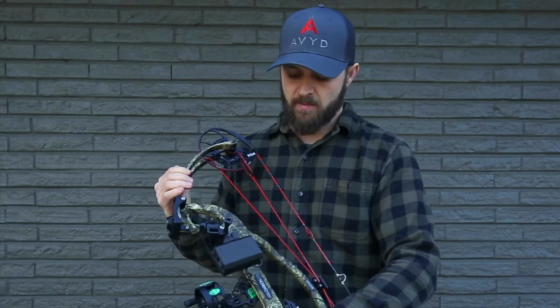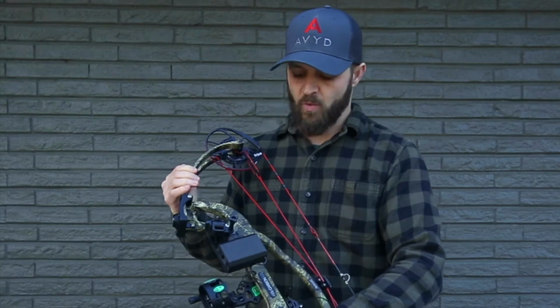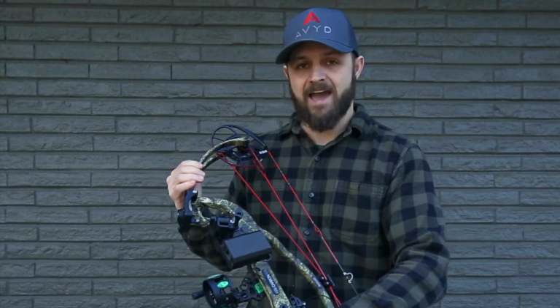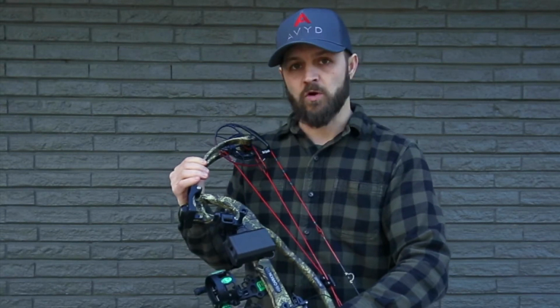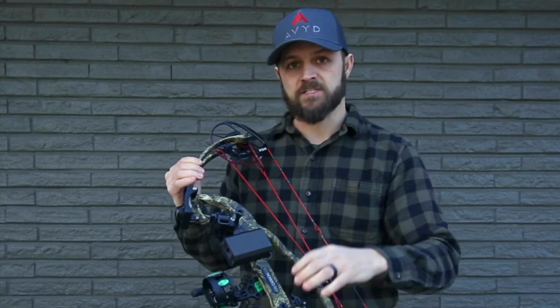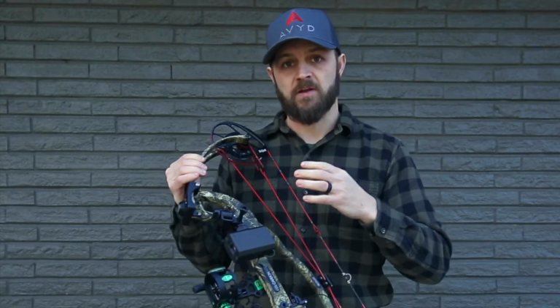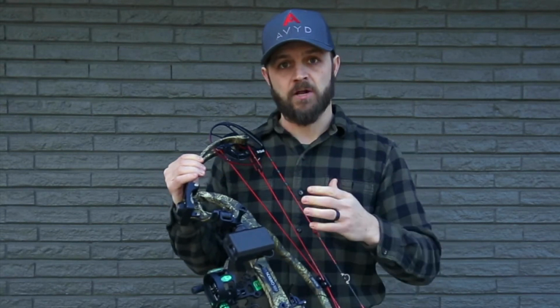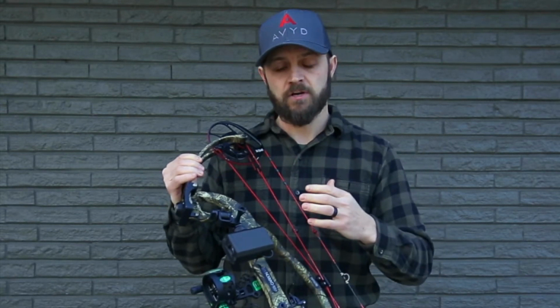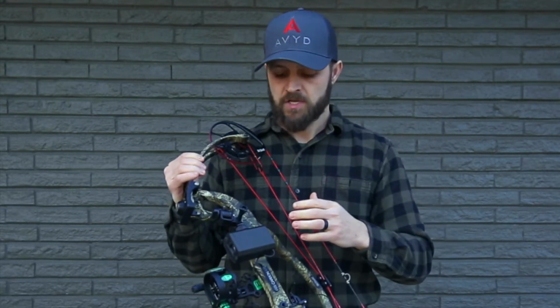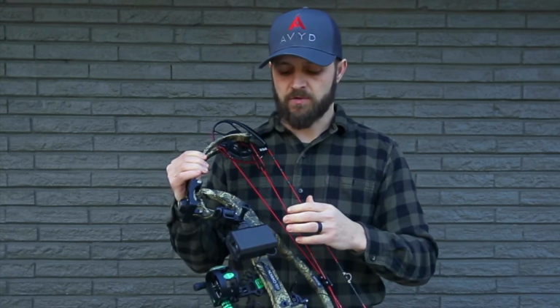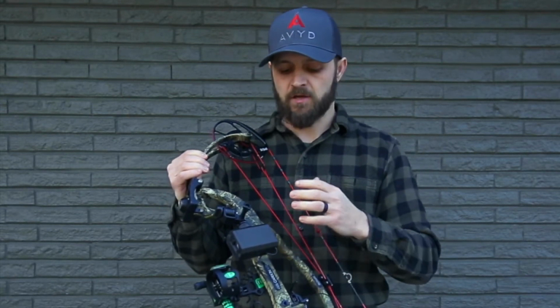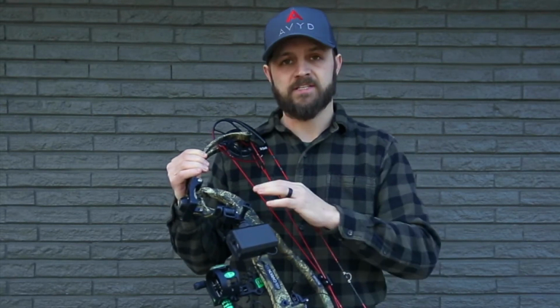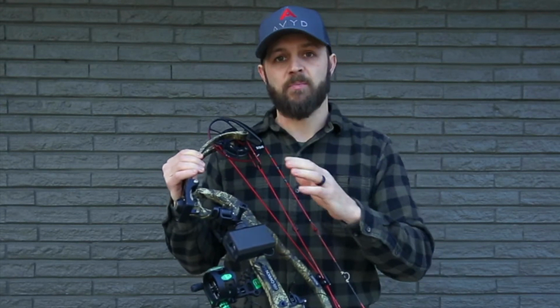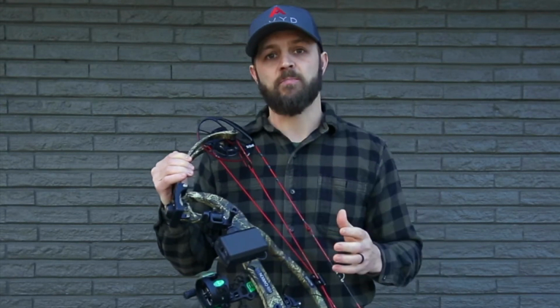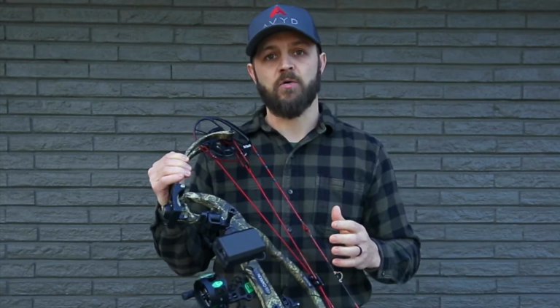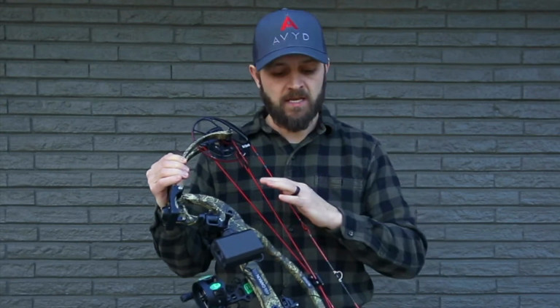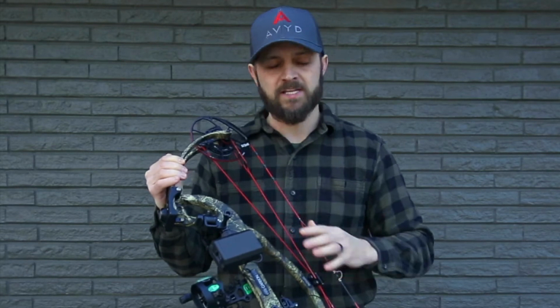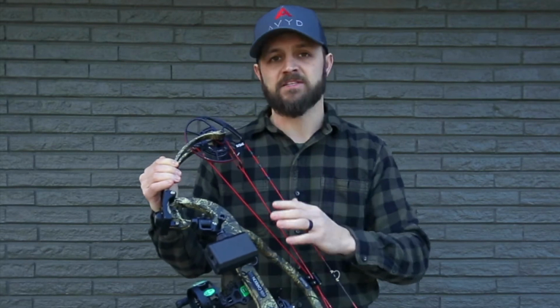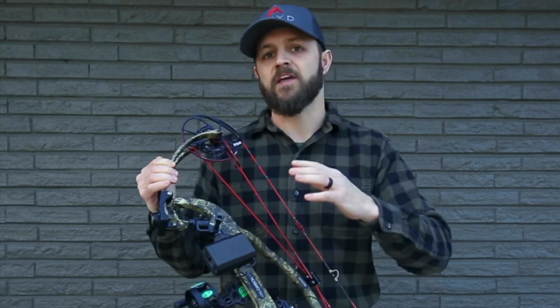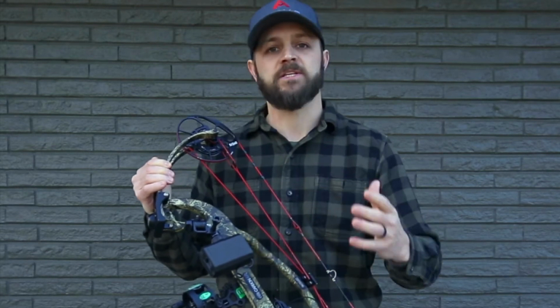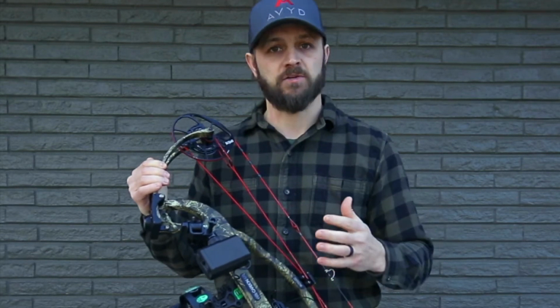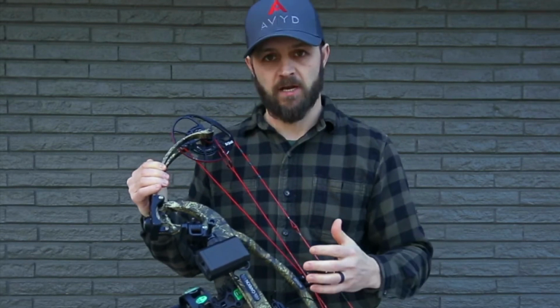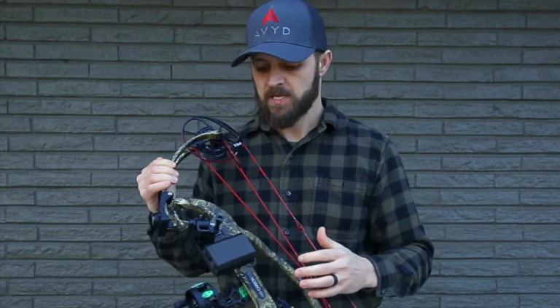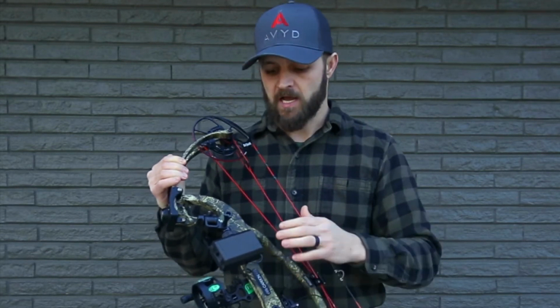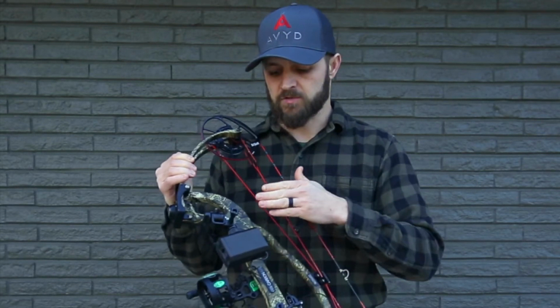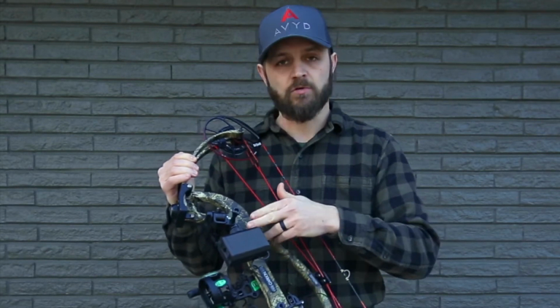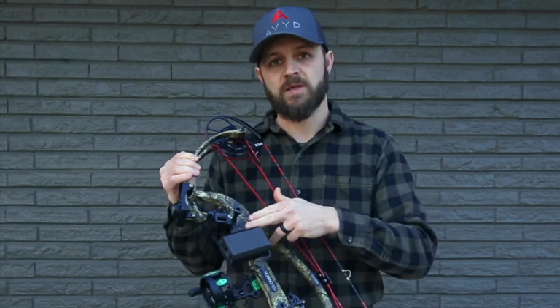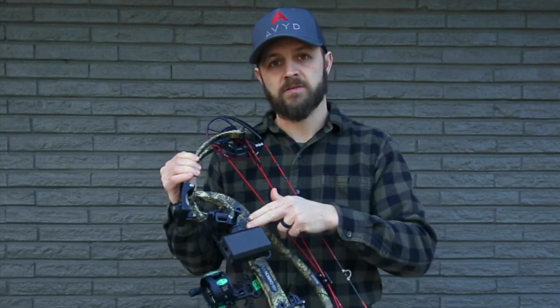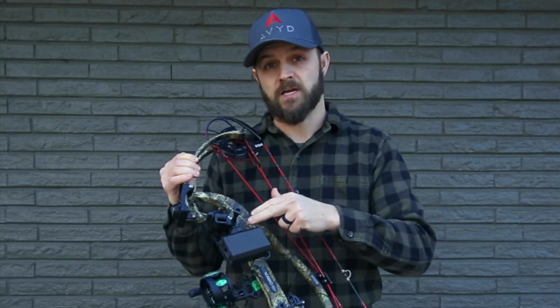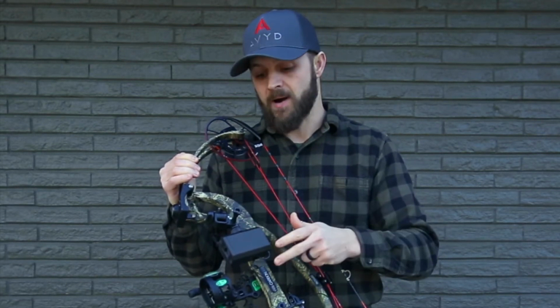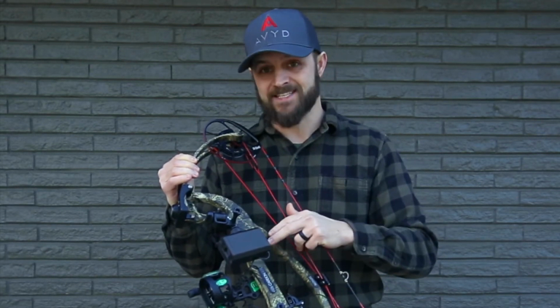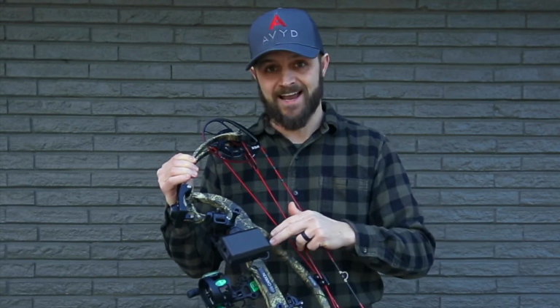The way Avid works is it's very modular, so the hunter can set it up on their bow in any way that's best for their particular setup. There are quarter-twenty mounts on the top, bottom, and side,